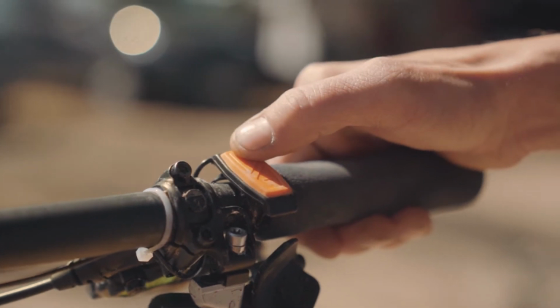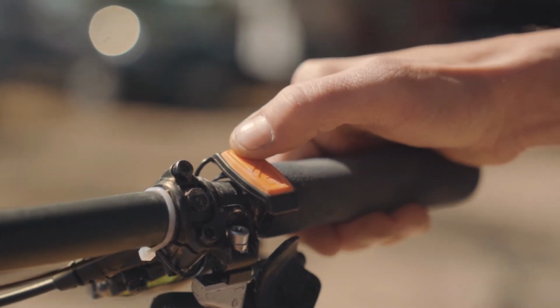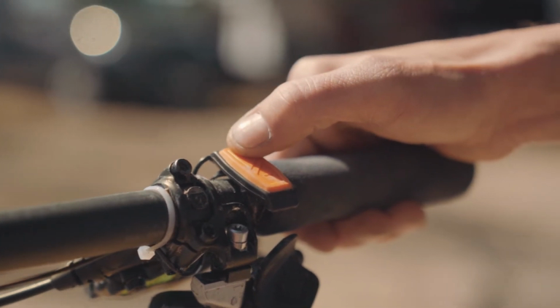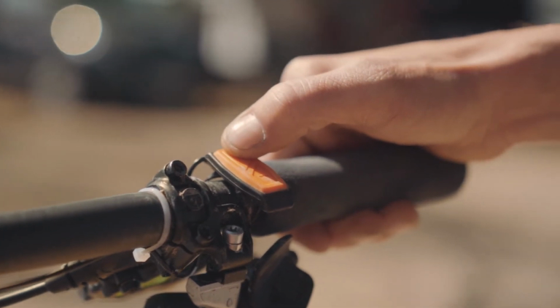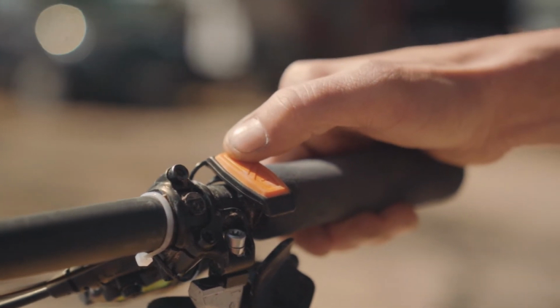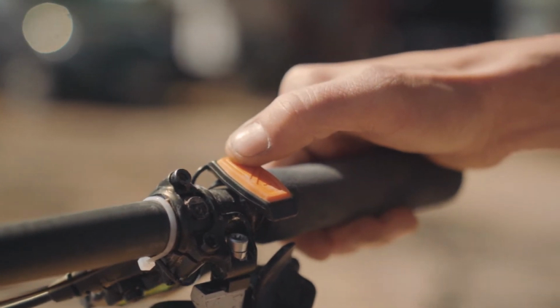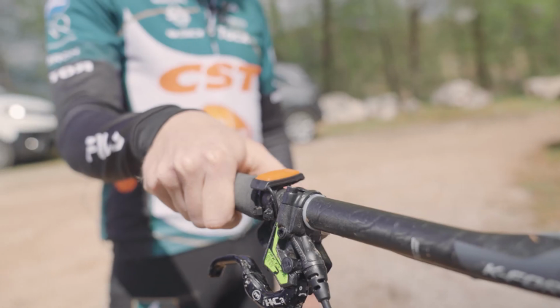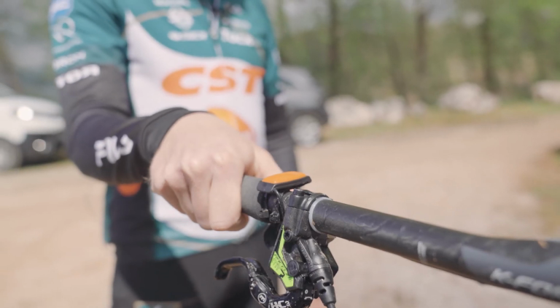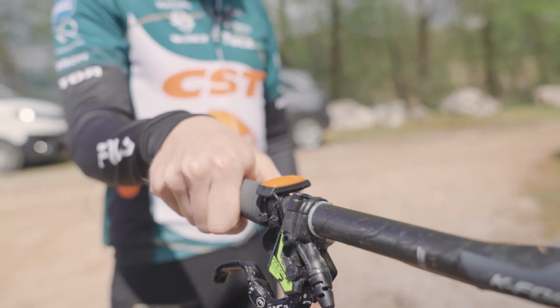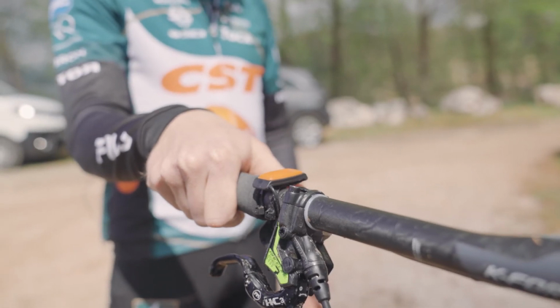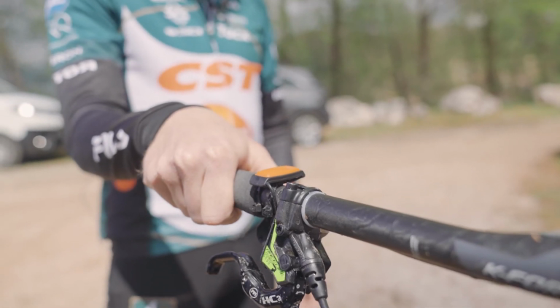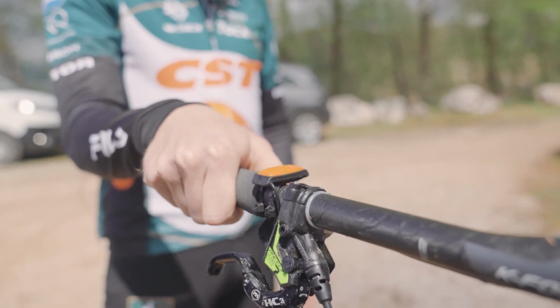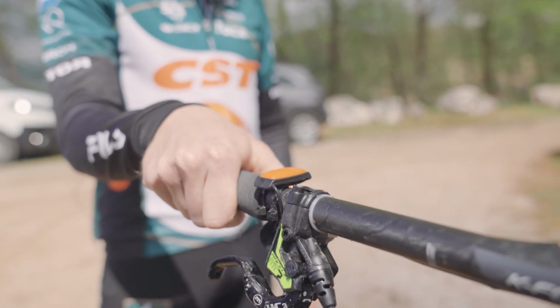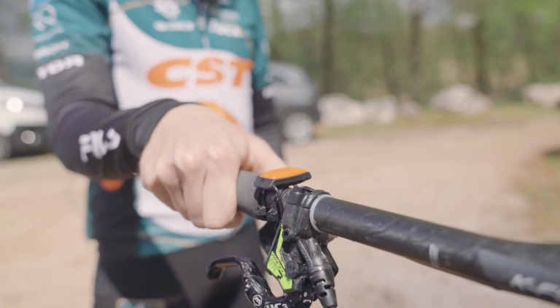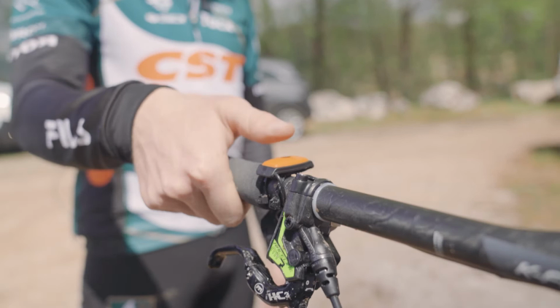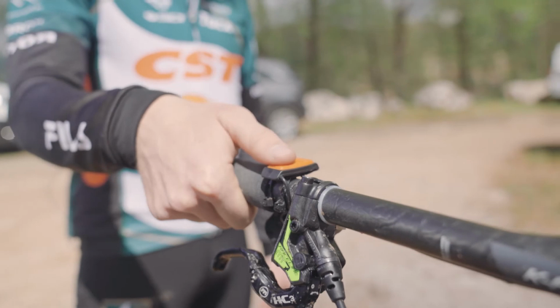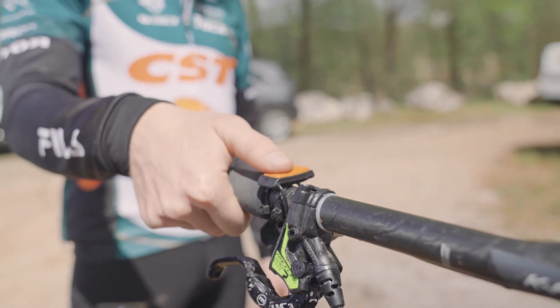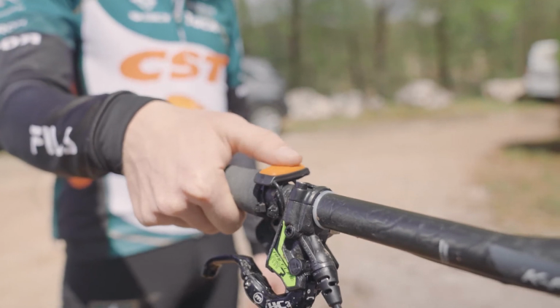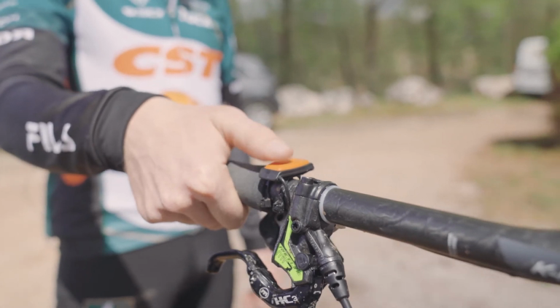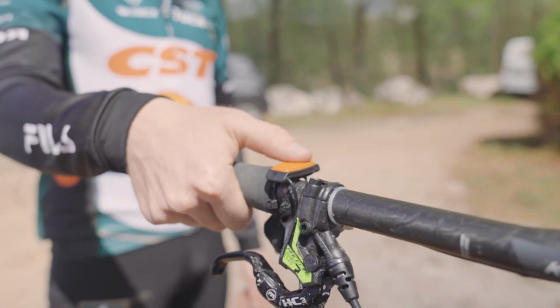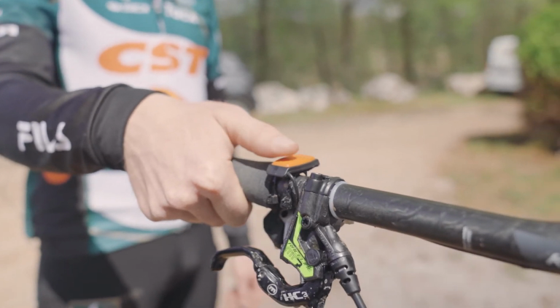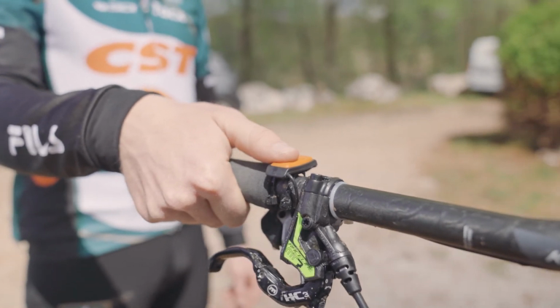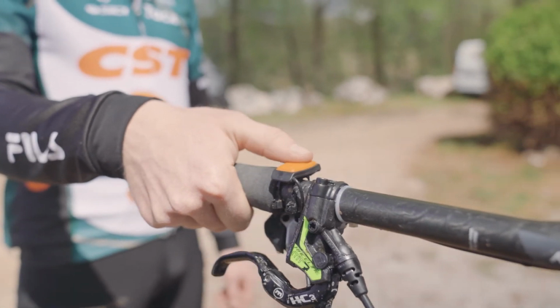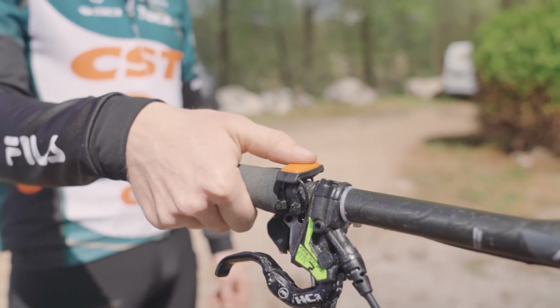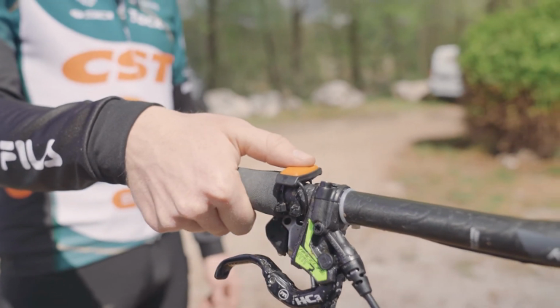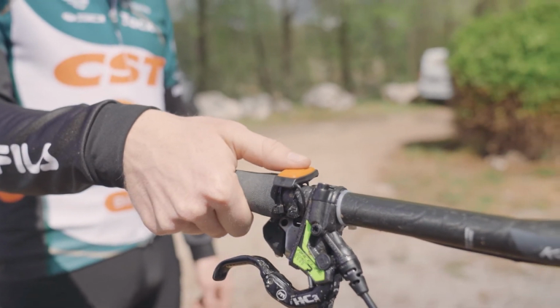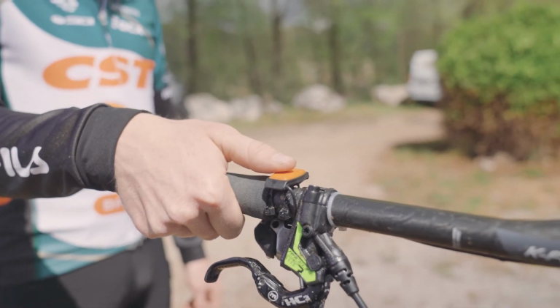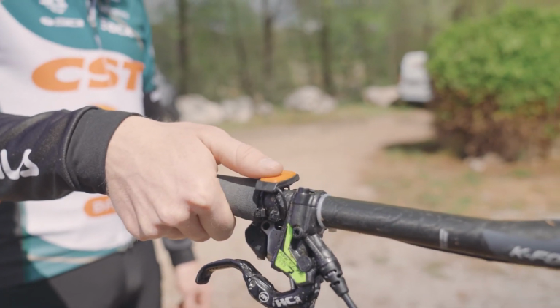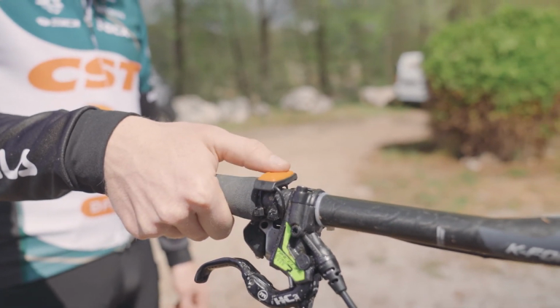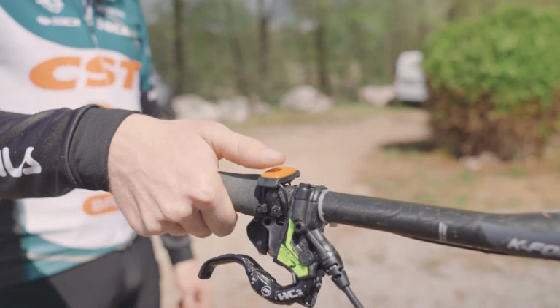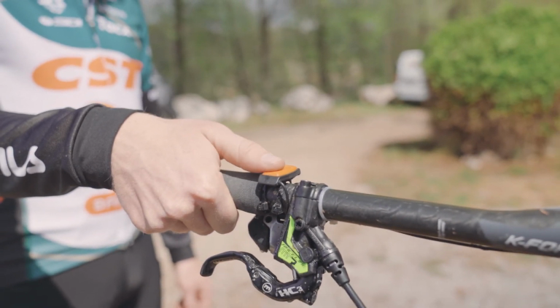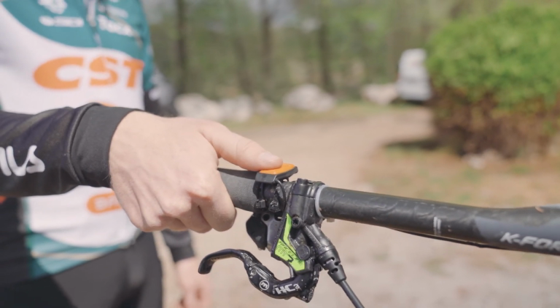It's really good accessible. Besides my SRAM shifter, I can also access the modes of my e-bike system easily.